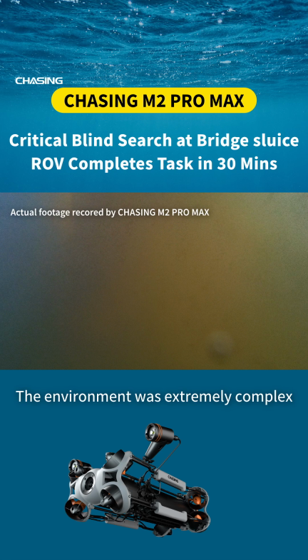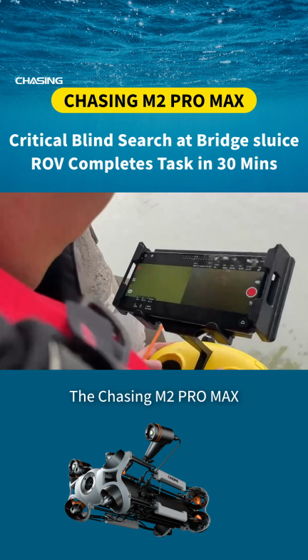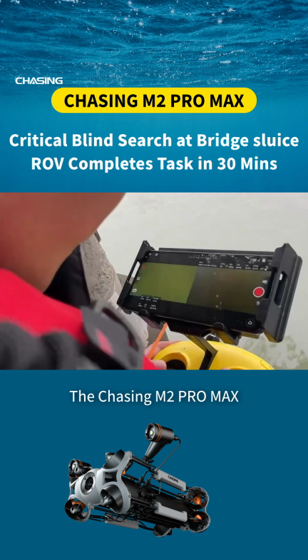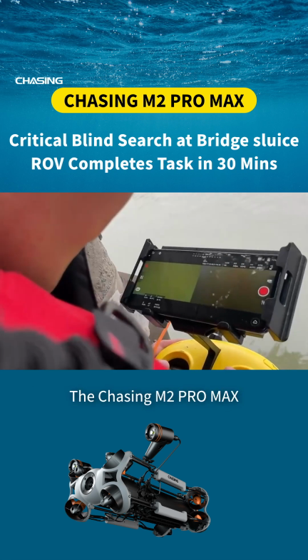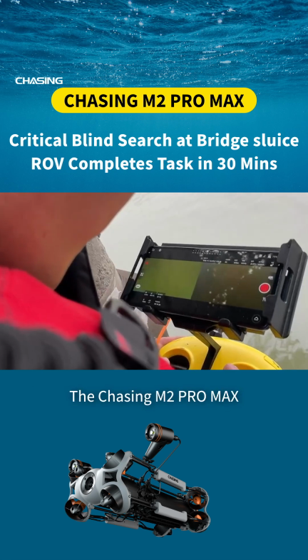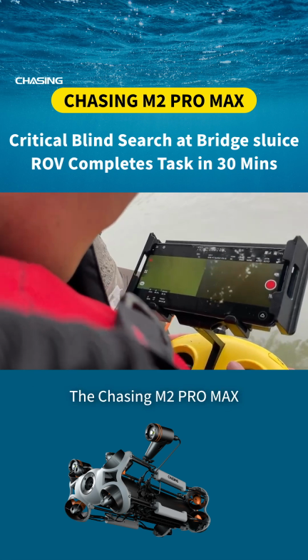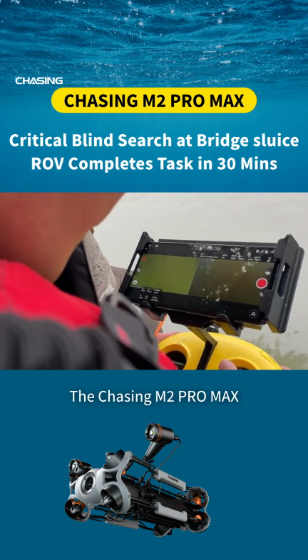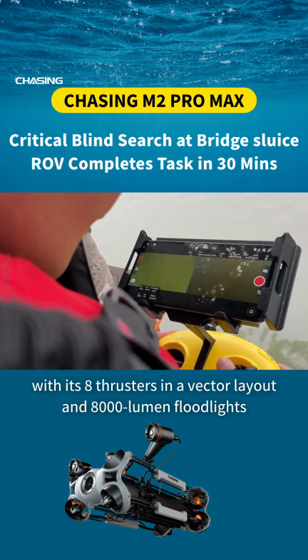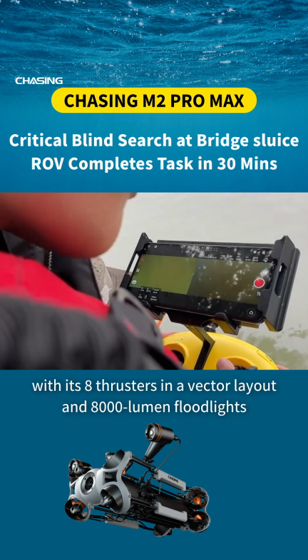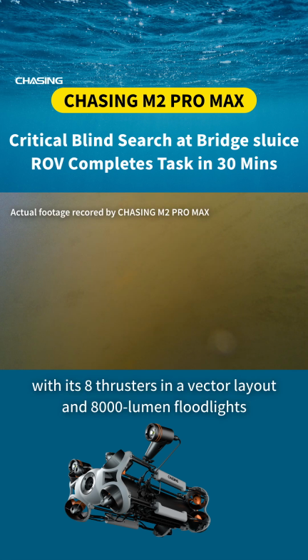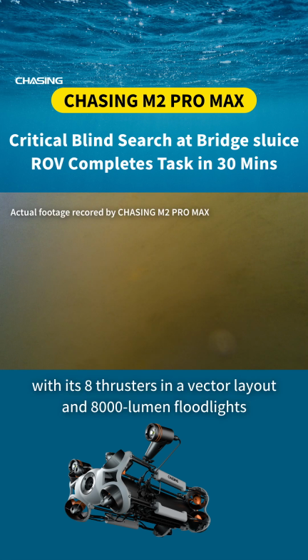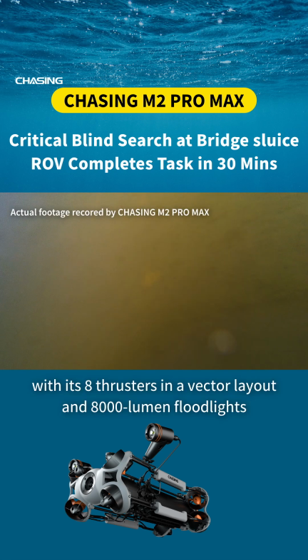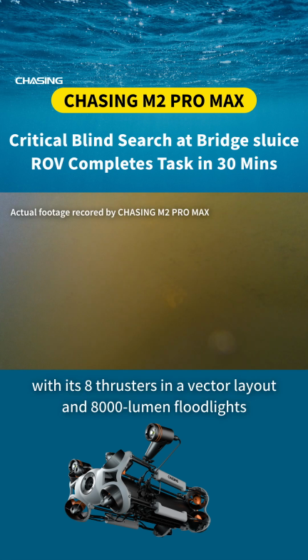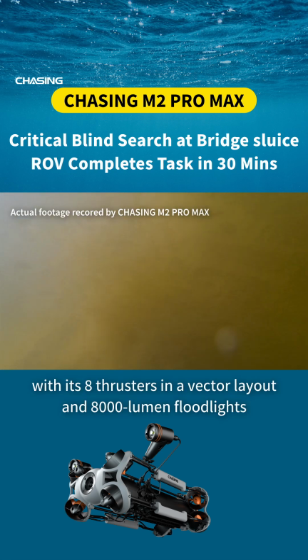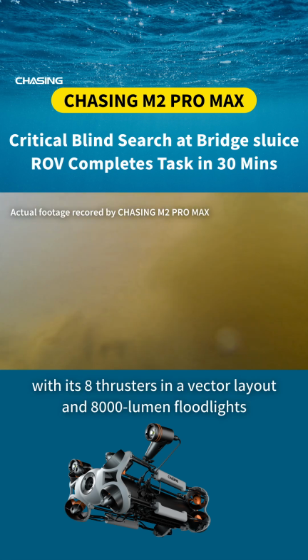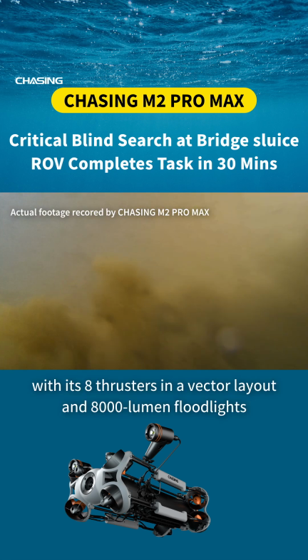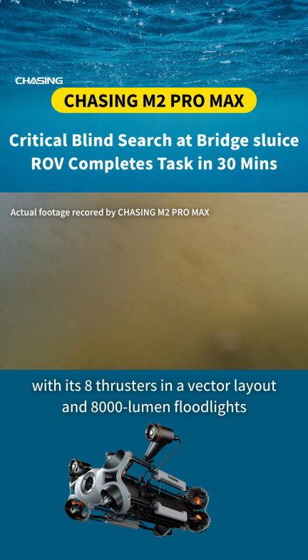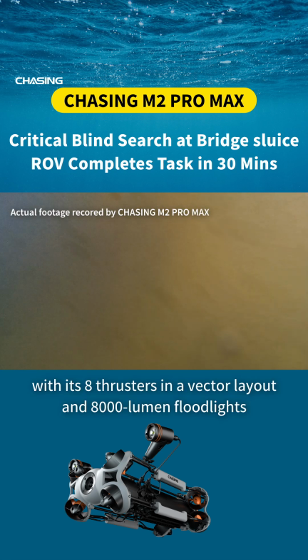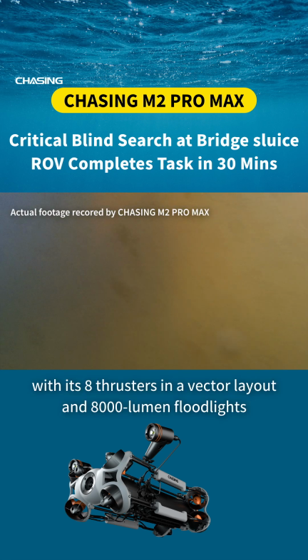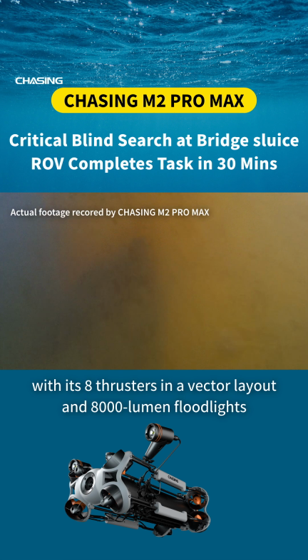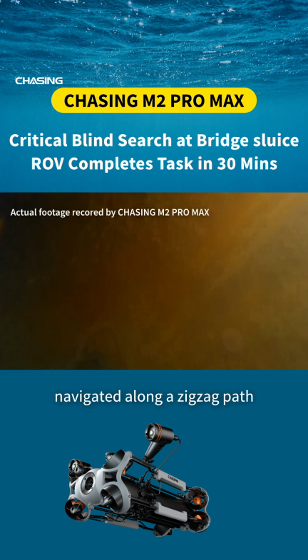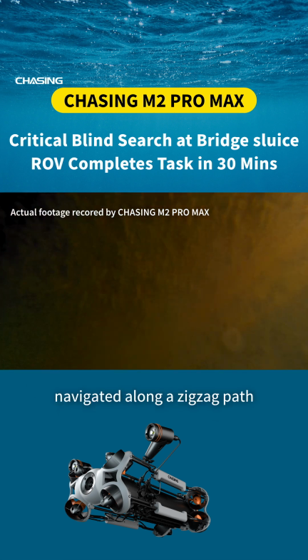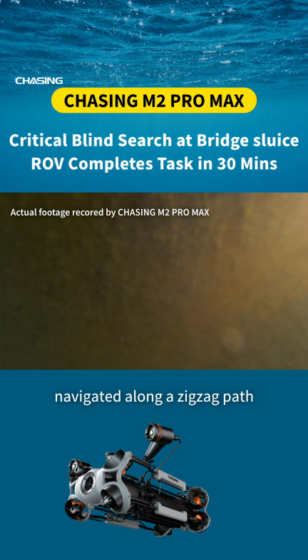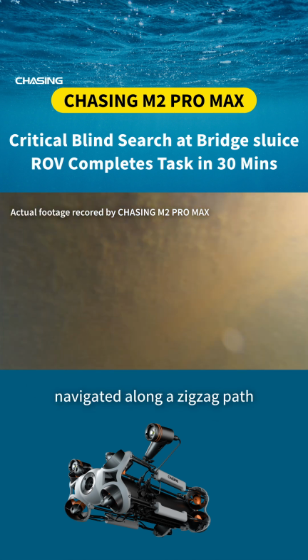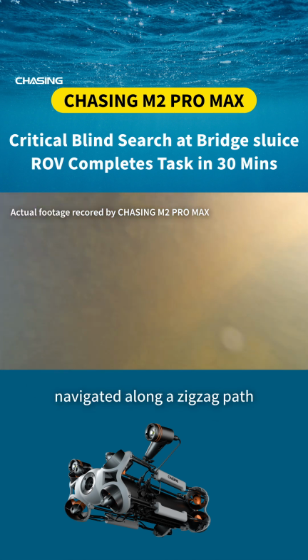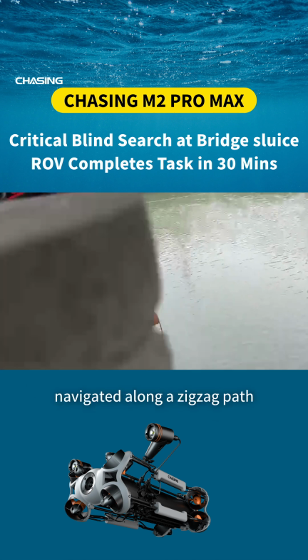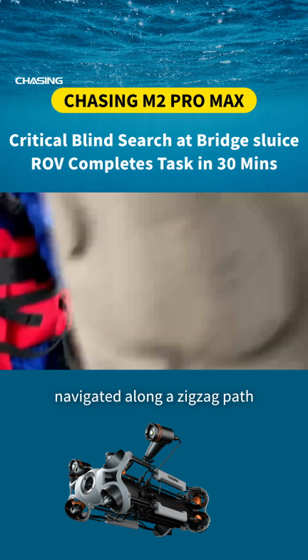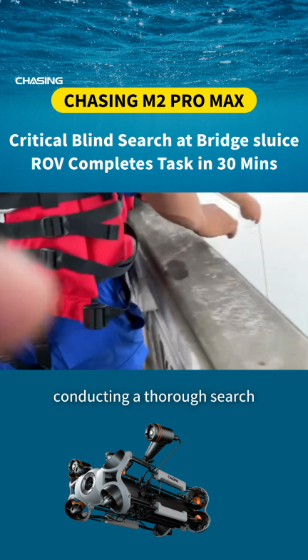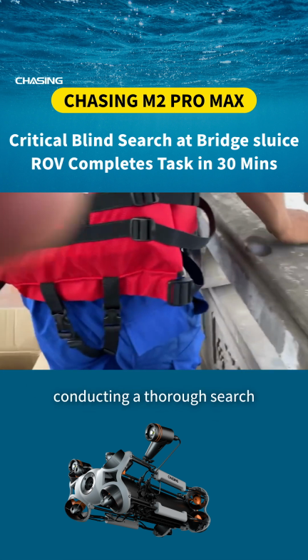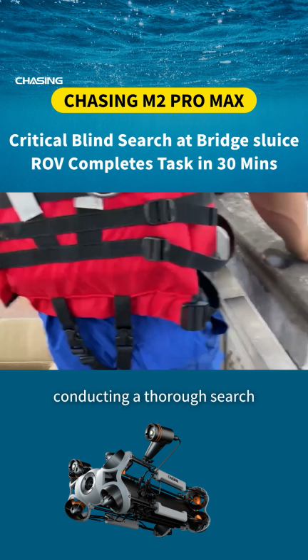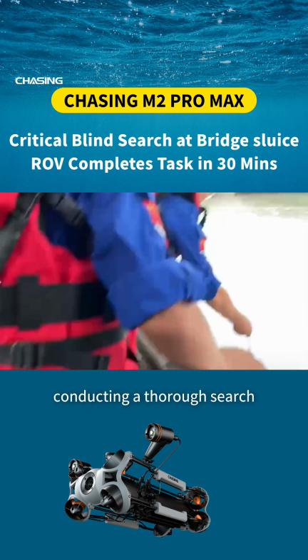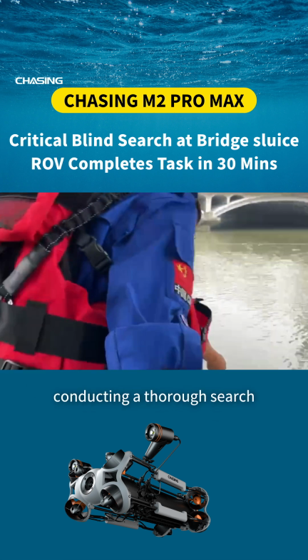The Chasing M2 Pro Max, with its eight thrusters in a vector layout and 8,000-lumen floodlights, navigated along a zigzag path, conducting a thorough search.